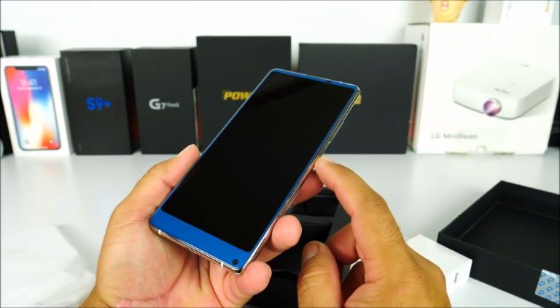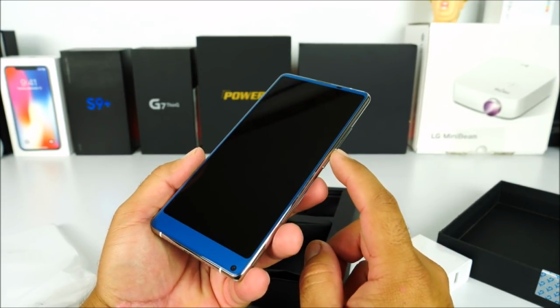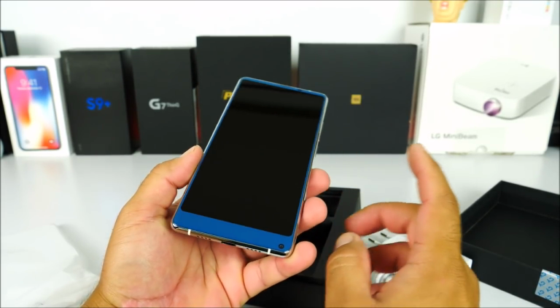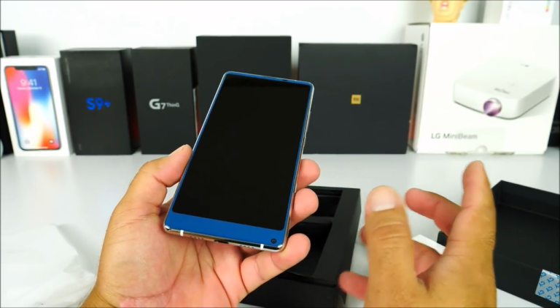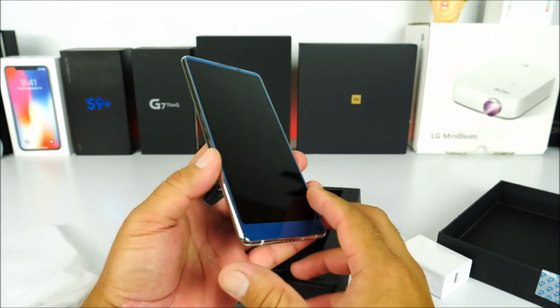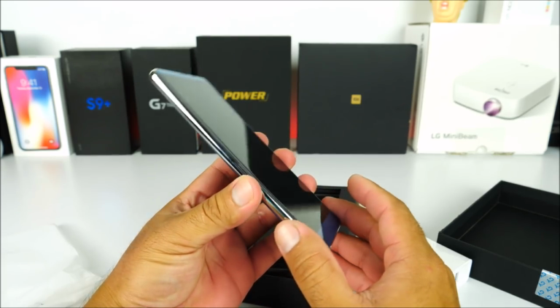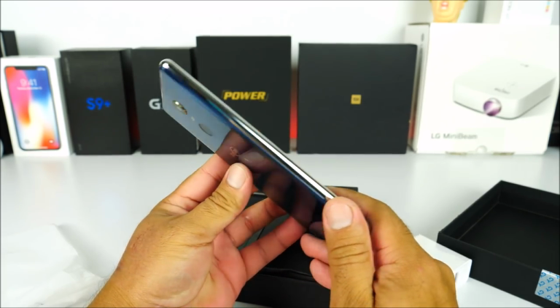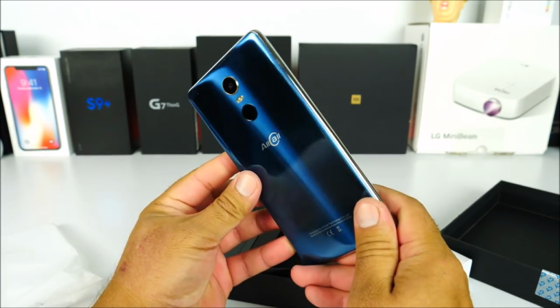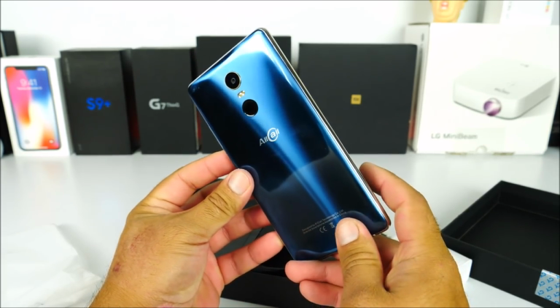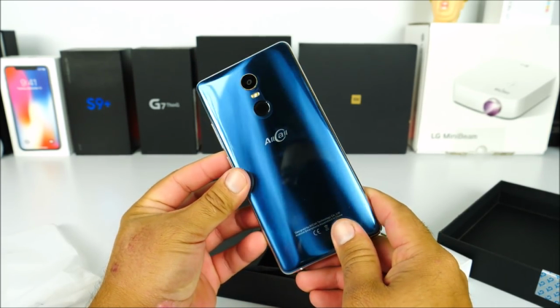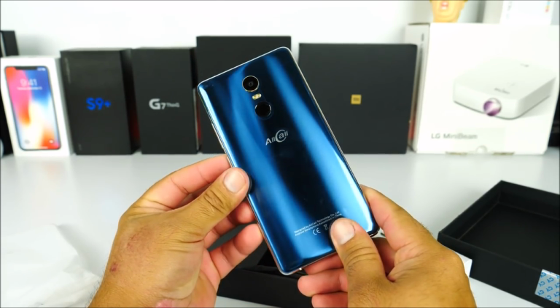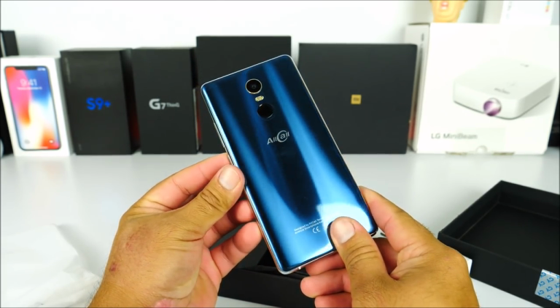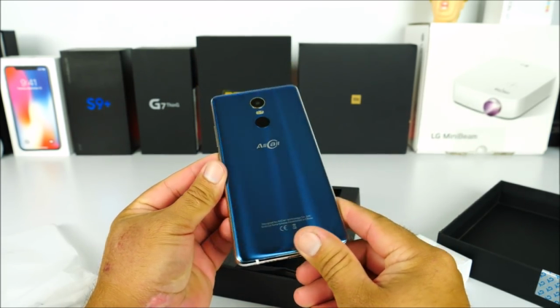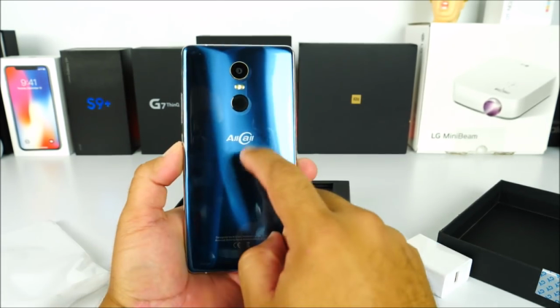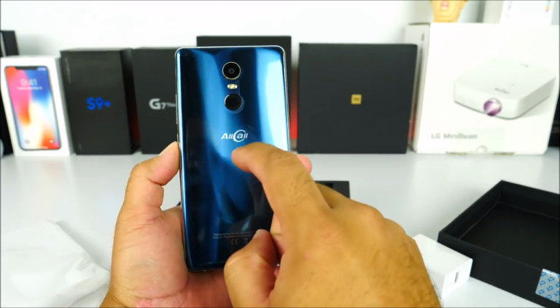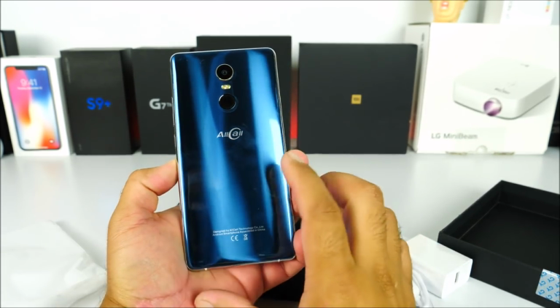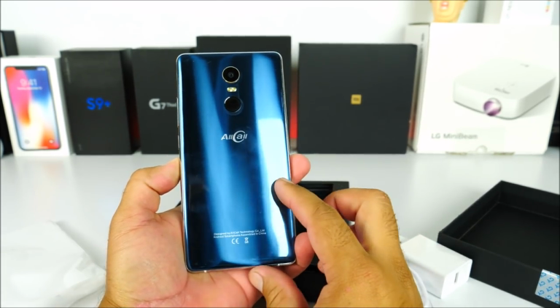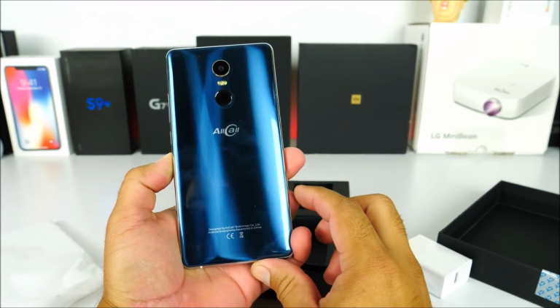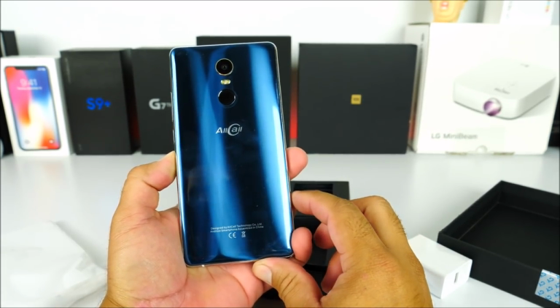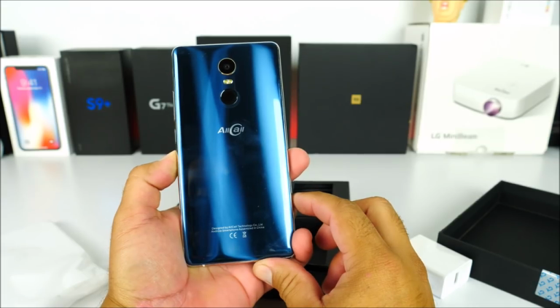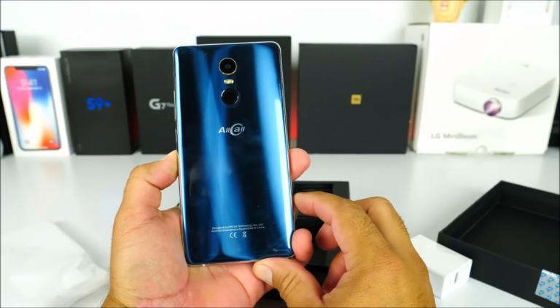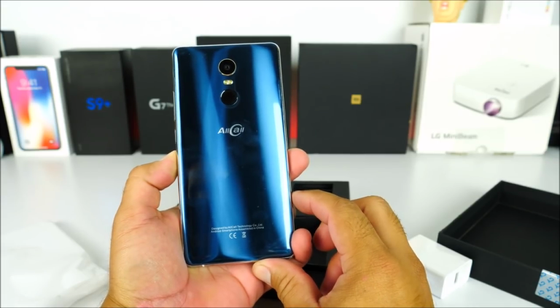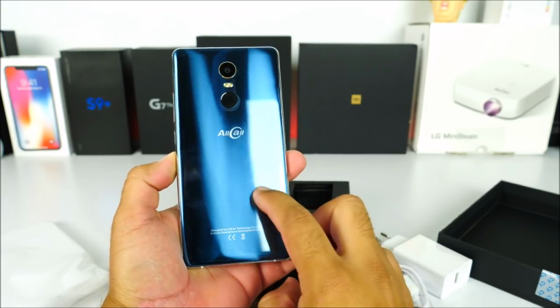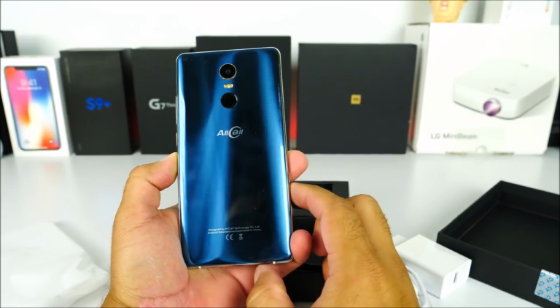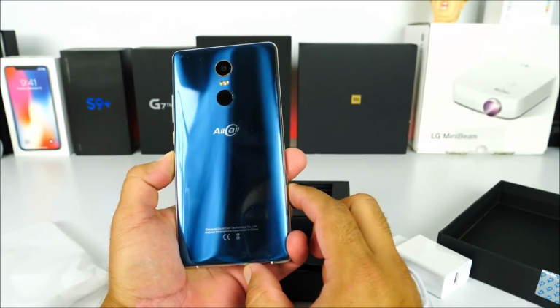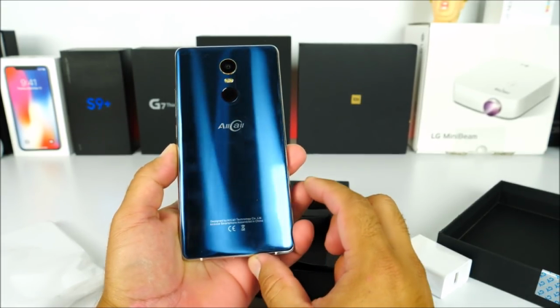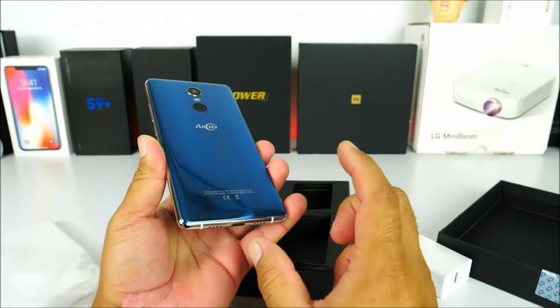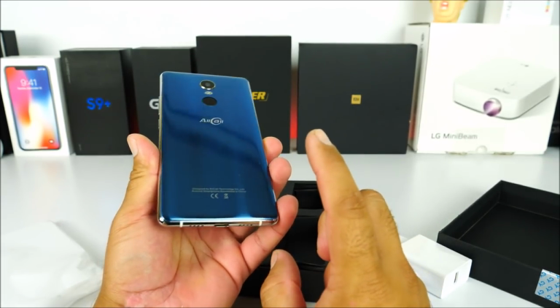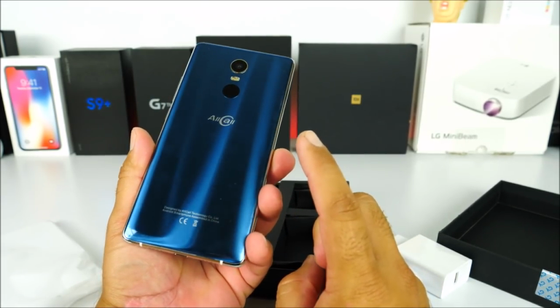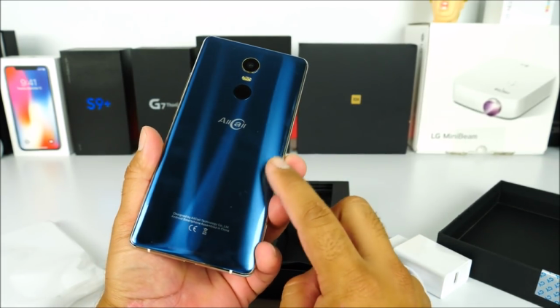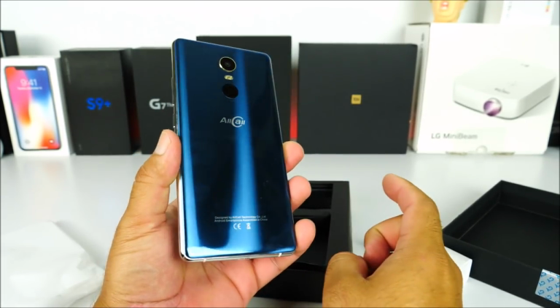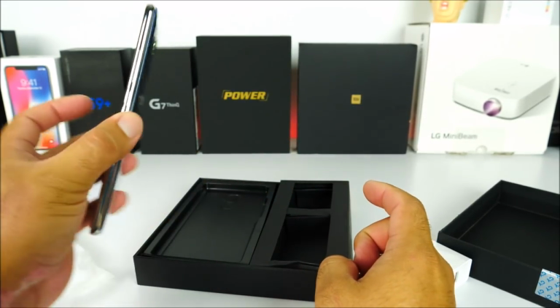On the front, the display looks good with very deep blacks, so I'd say it's high quality. It comes with a 3,500 mAh battery and is equipped with the Mali-G71 GPU, which is okay for gaming.